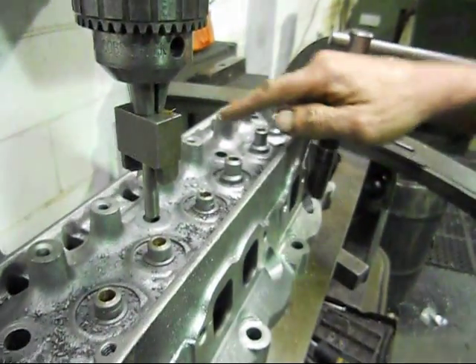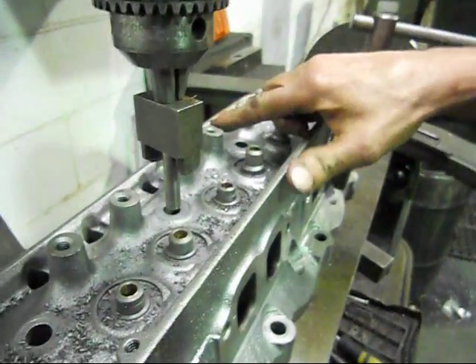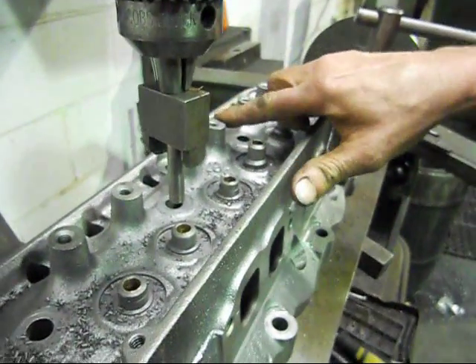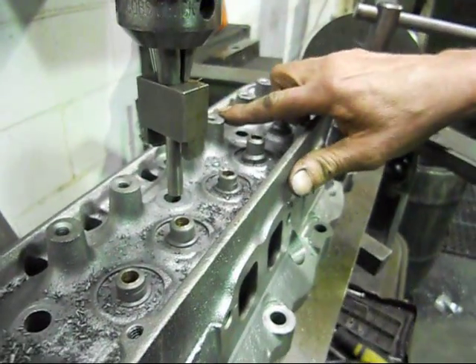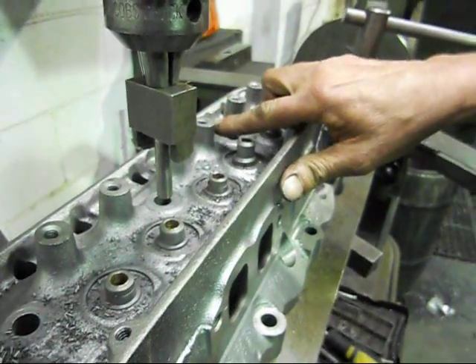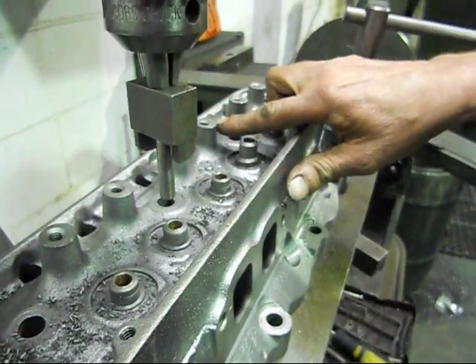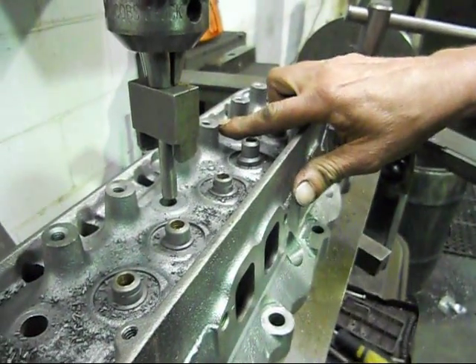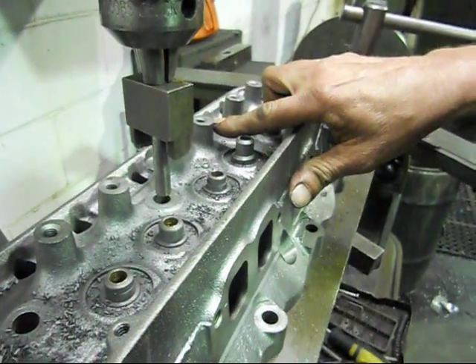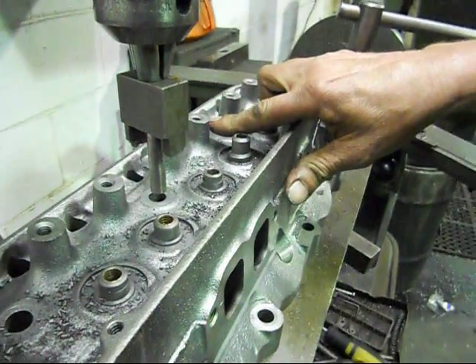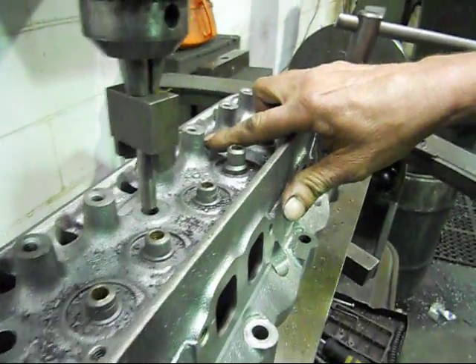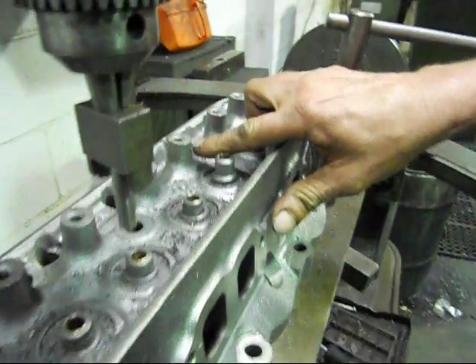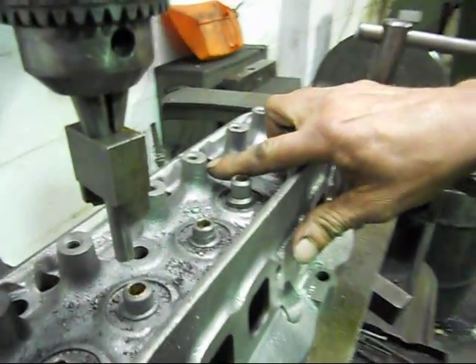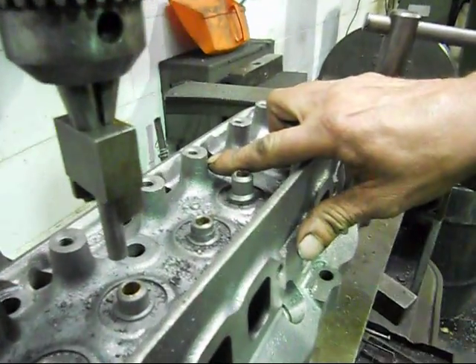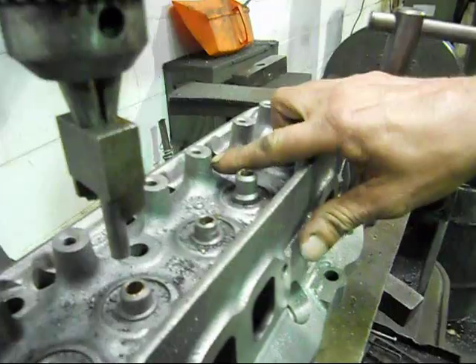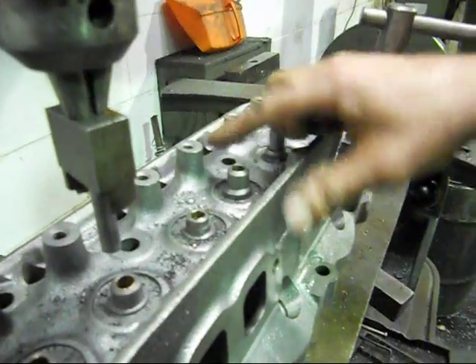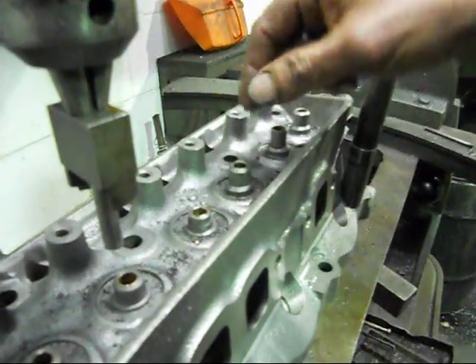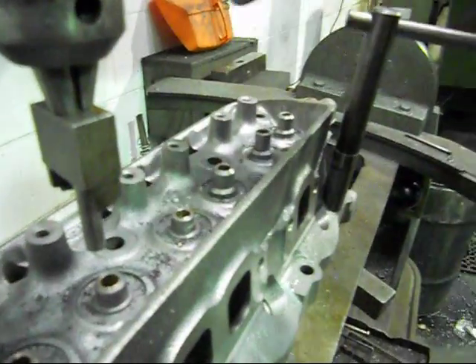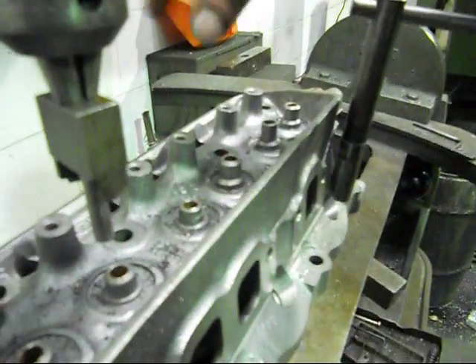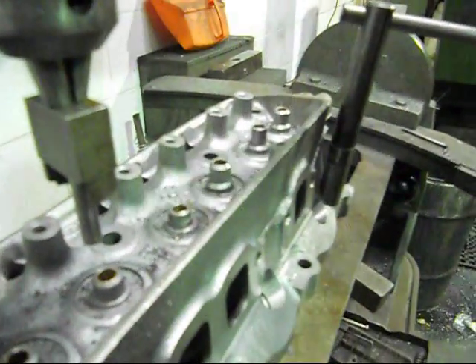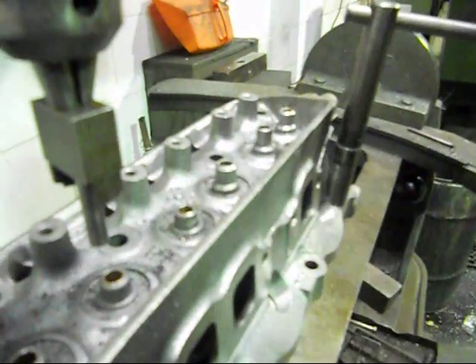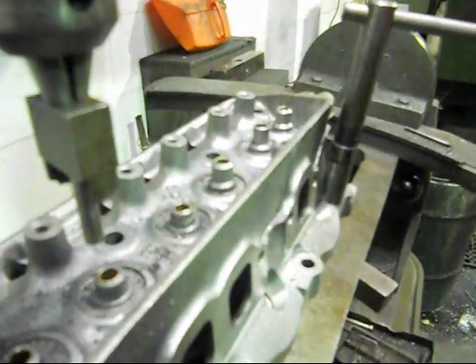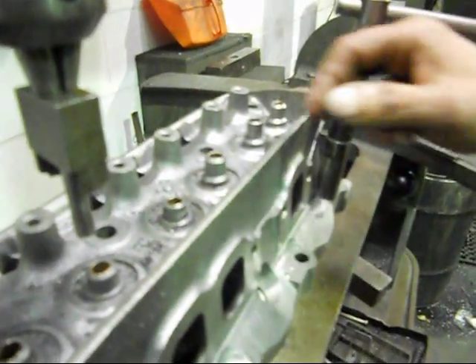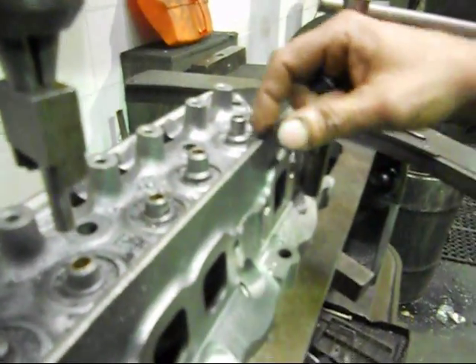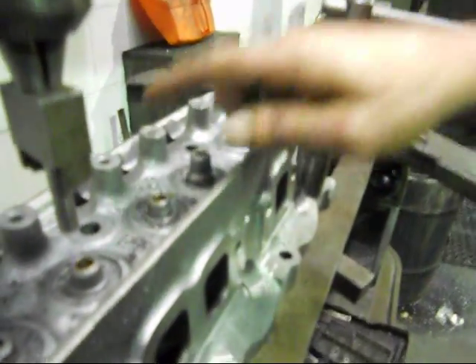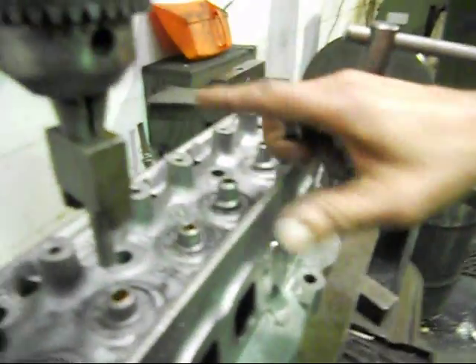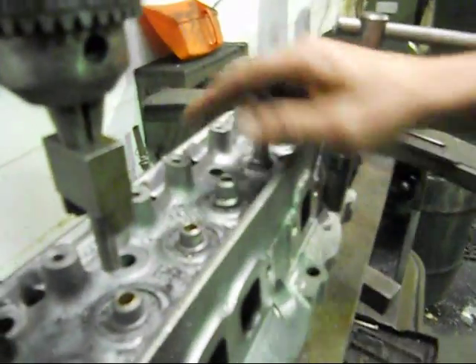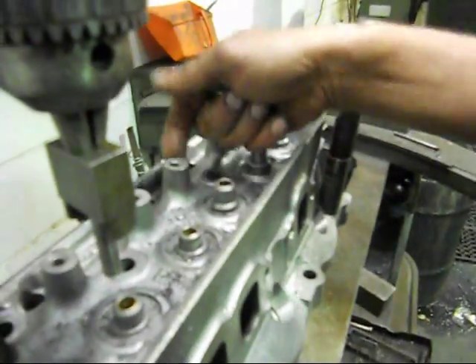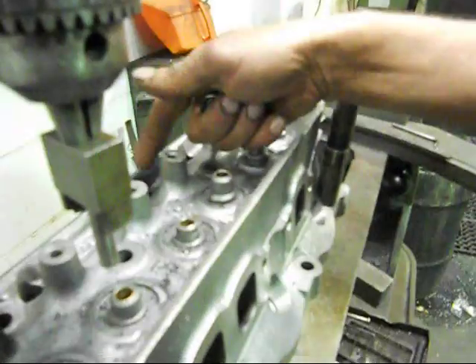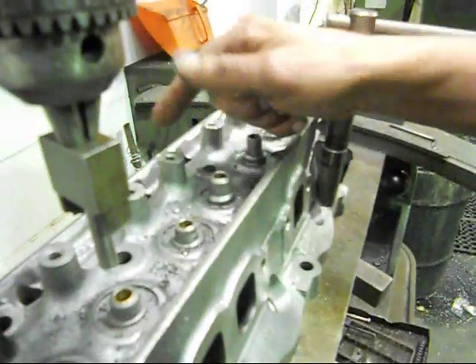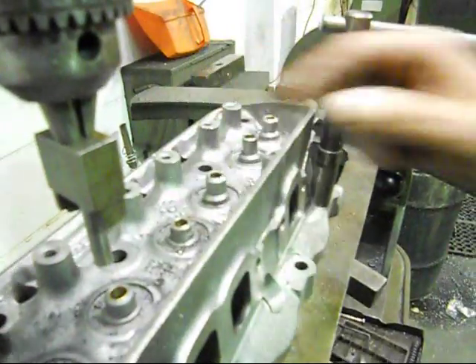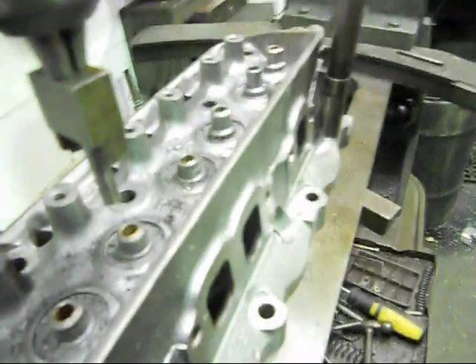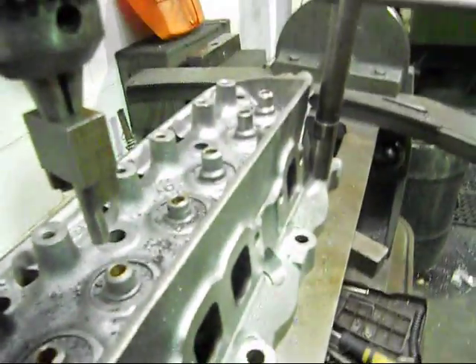We also have to machine down these posts just here for screw studs — 7/16 screw studs — and roller rockers and guide plates for our pushrods.